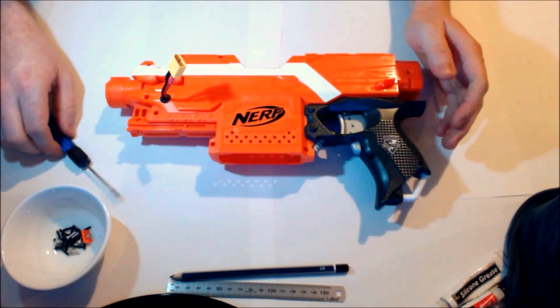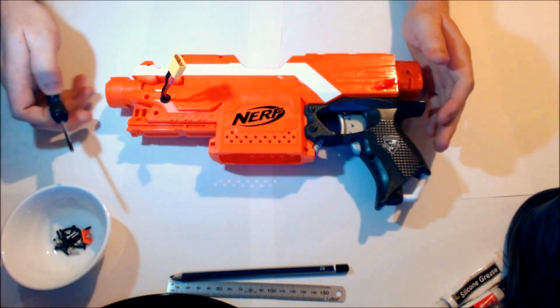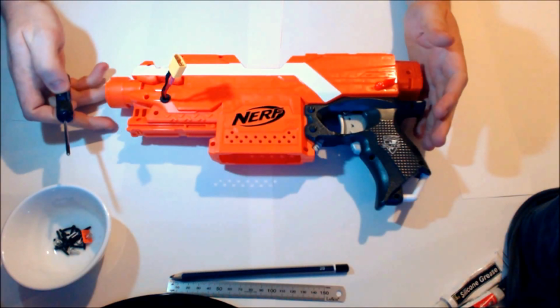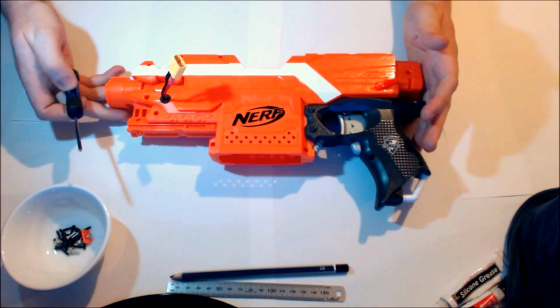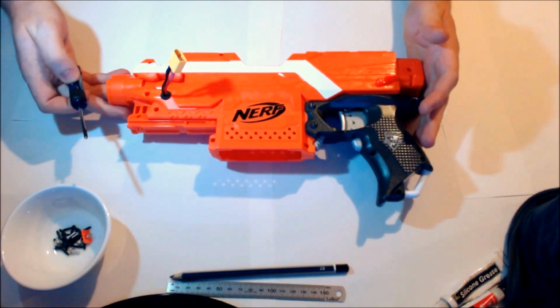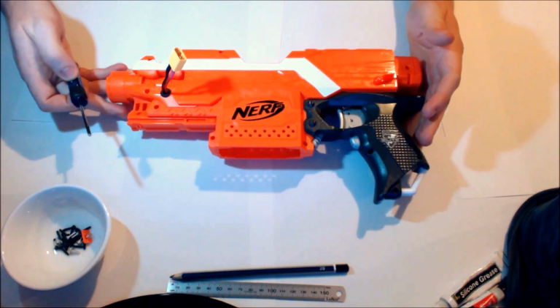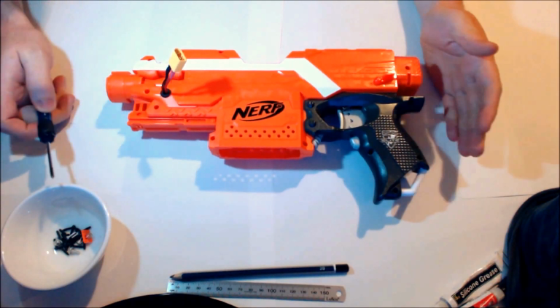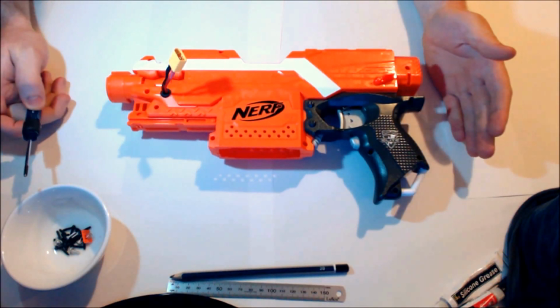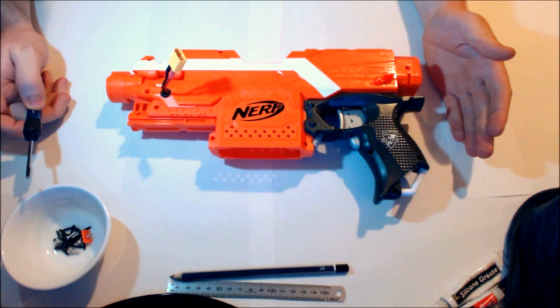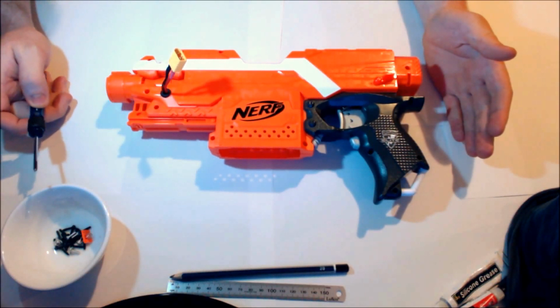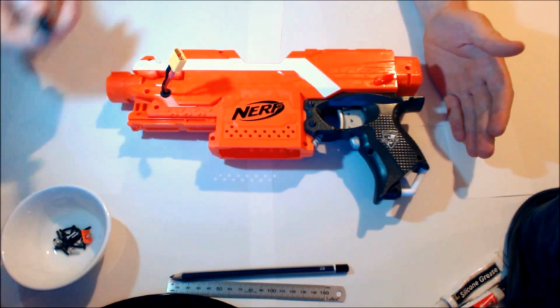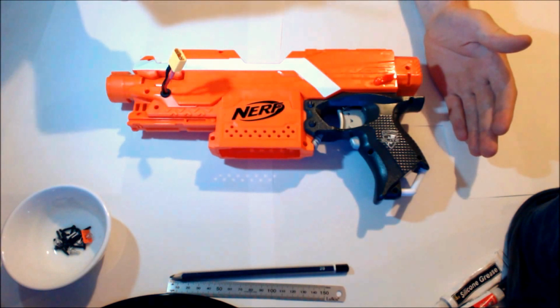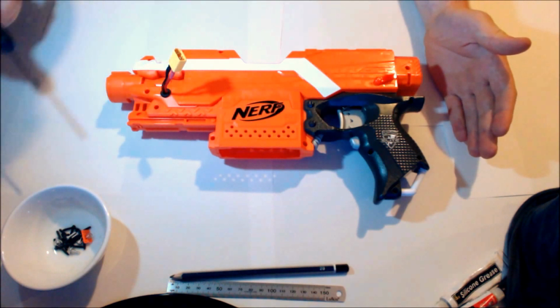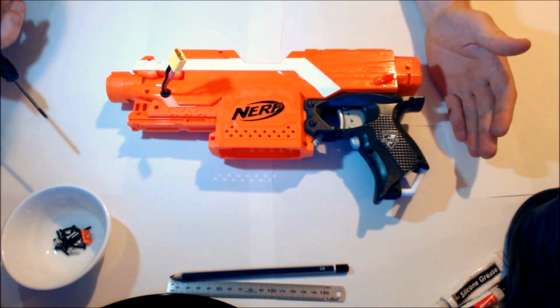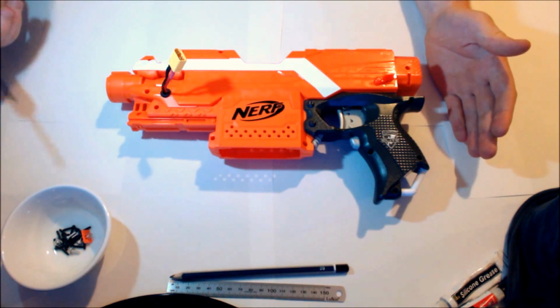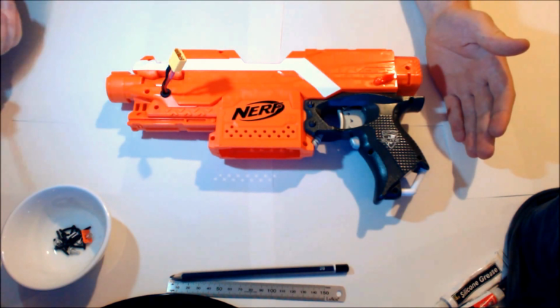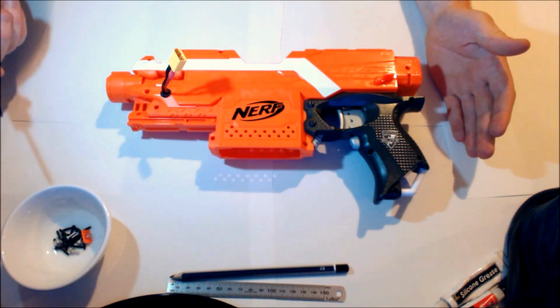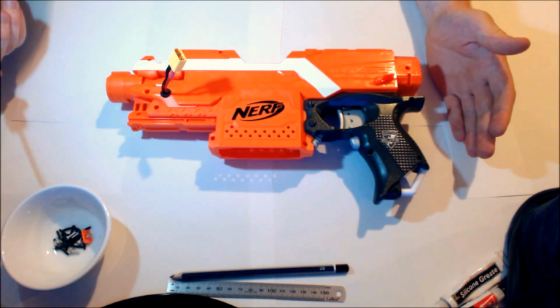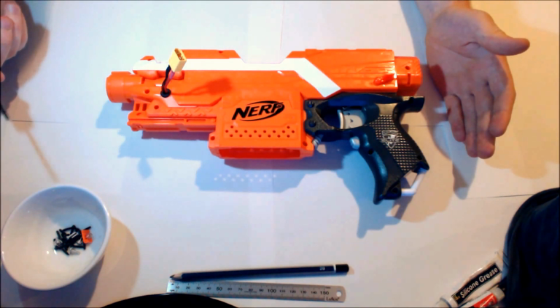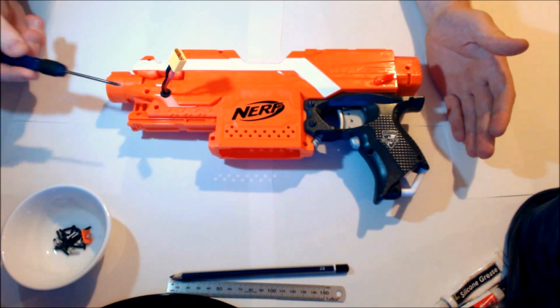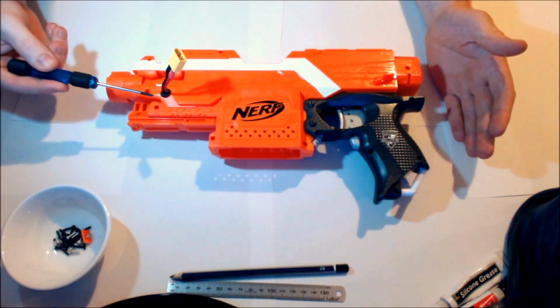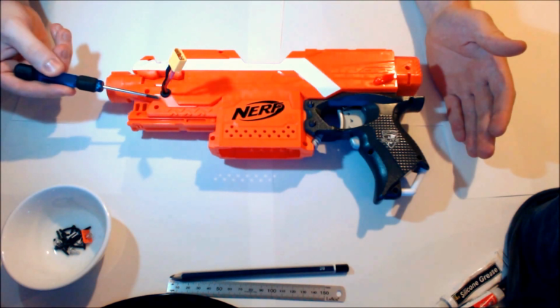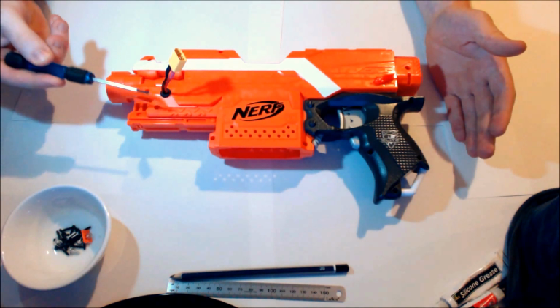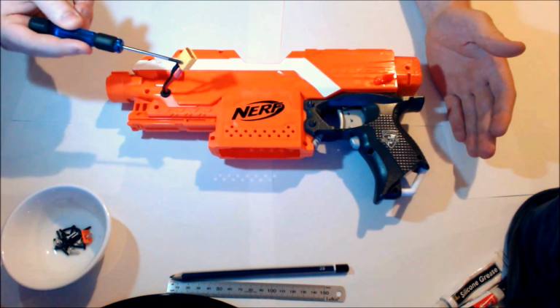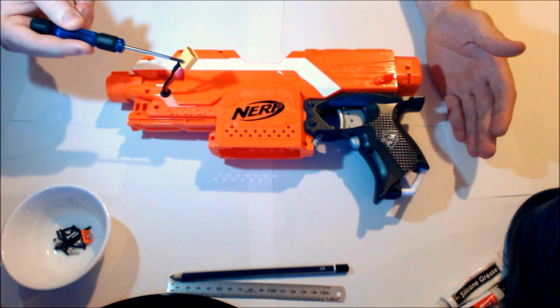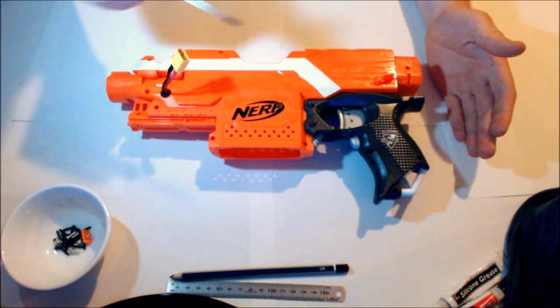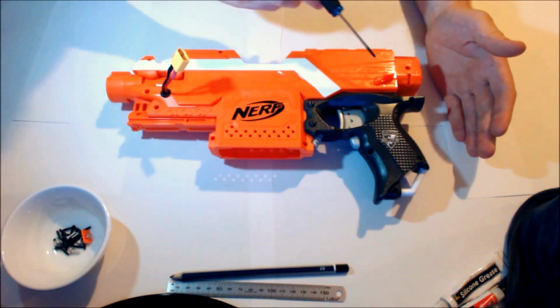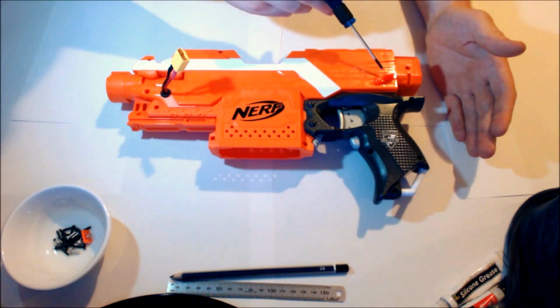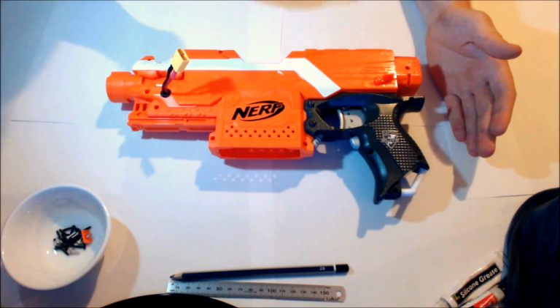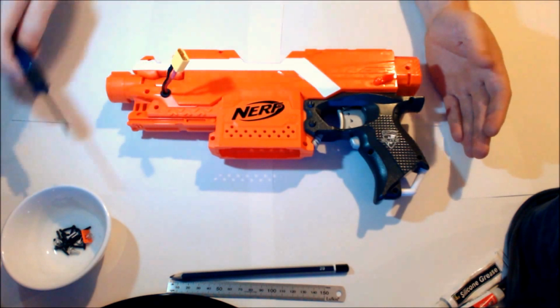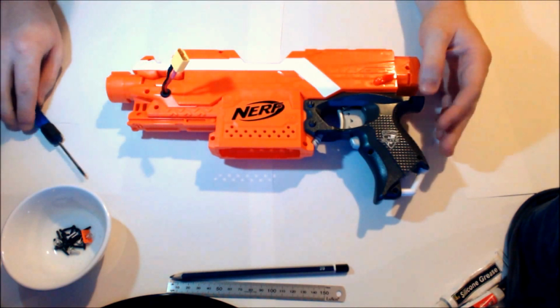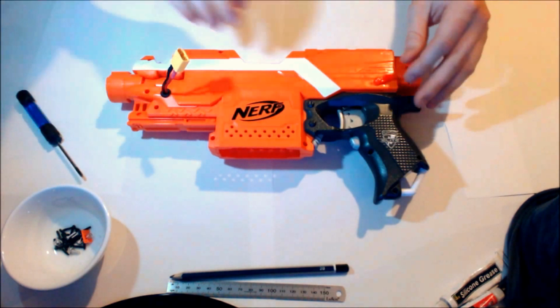I'm just going to take you through a quick breakdown of the internals of the SFS. From the outside, it looks the same as basically a regular Strife, save for the grommet with power lead and, of course, the select fire switch.